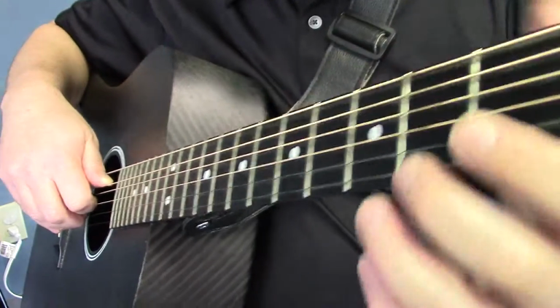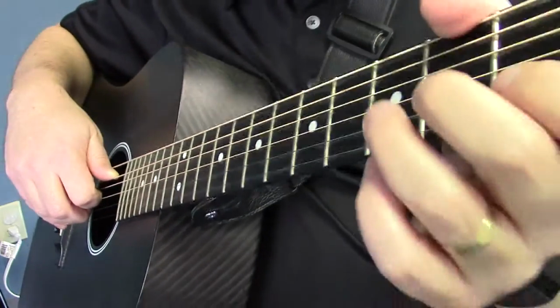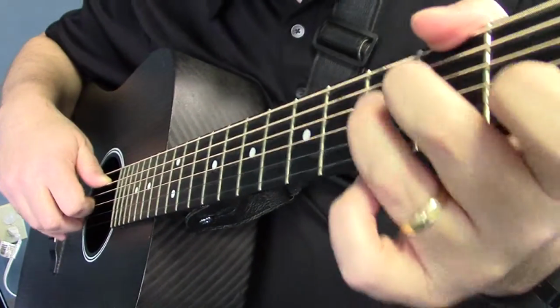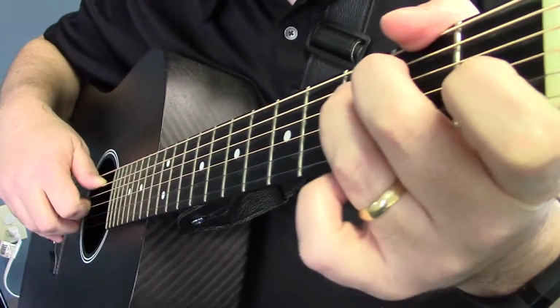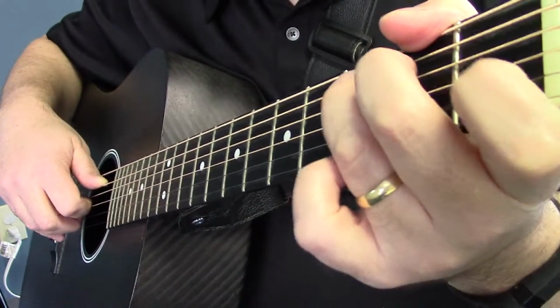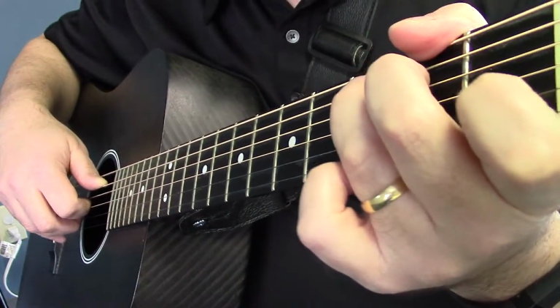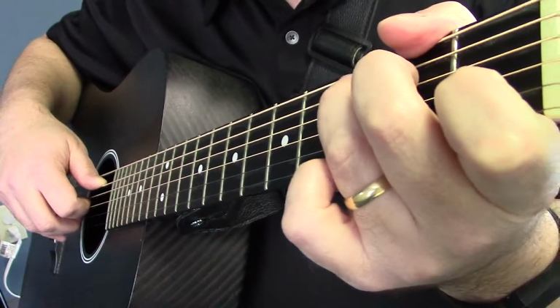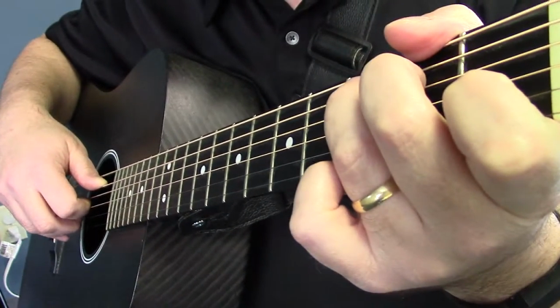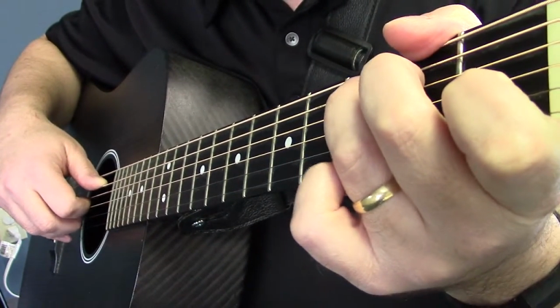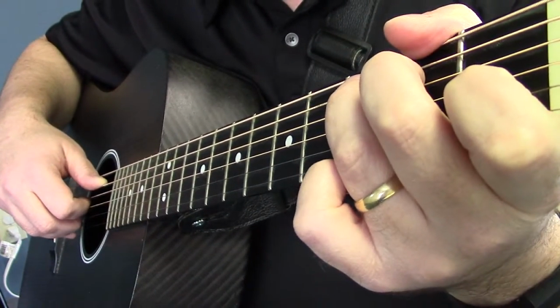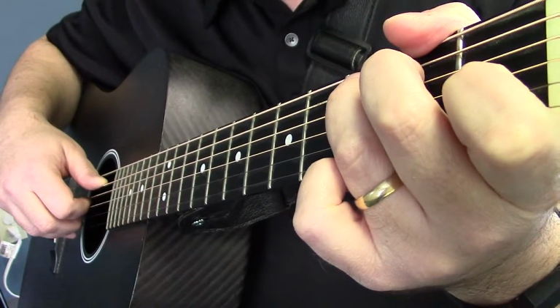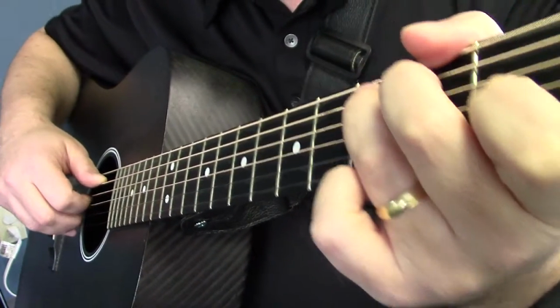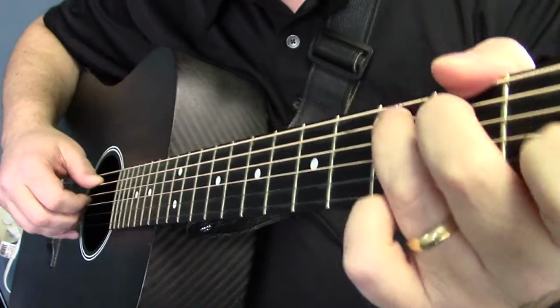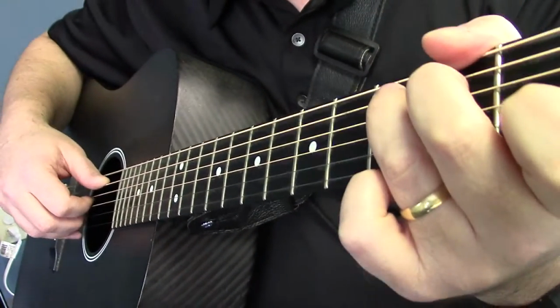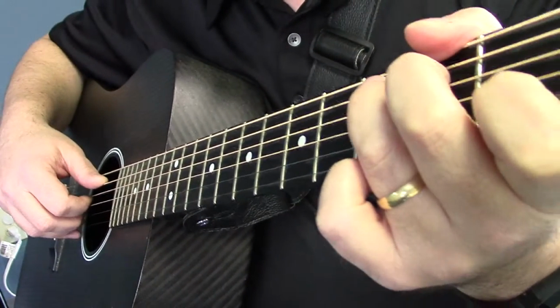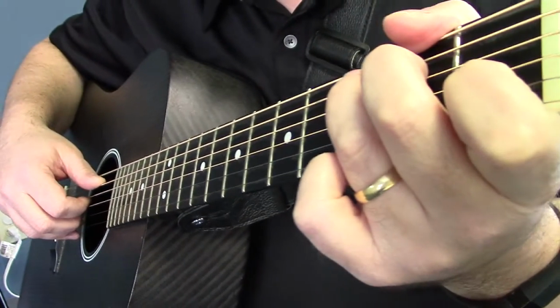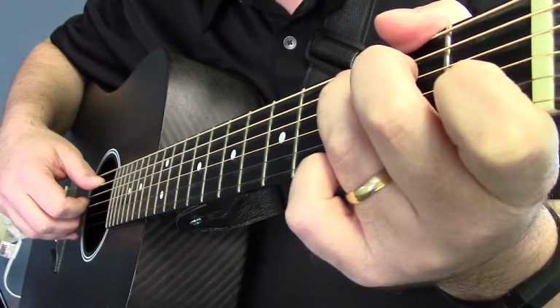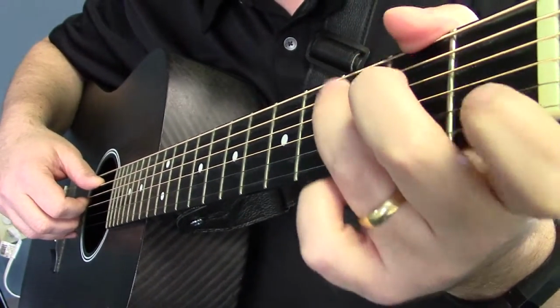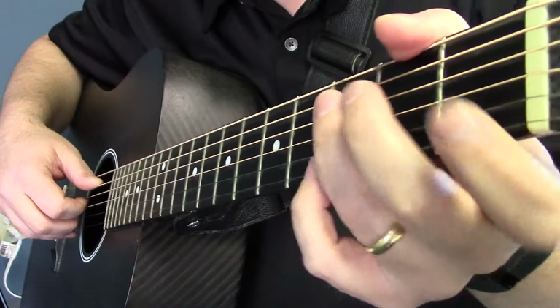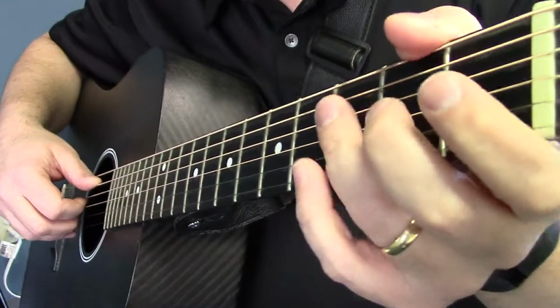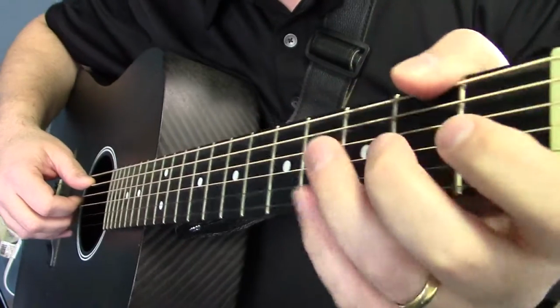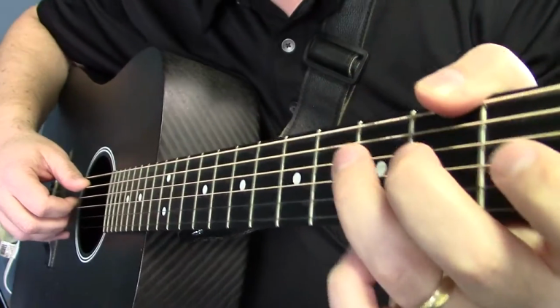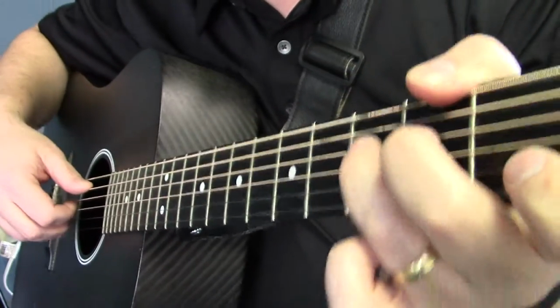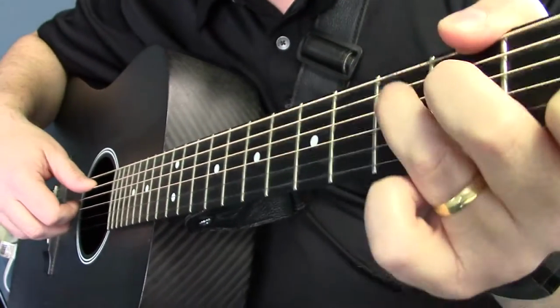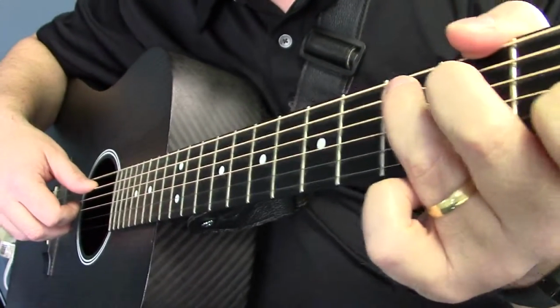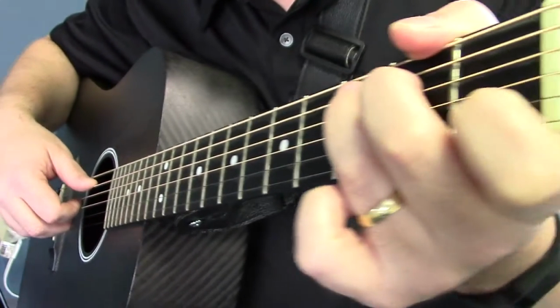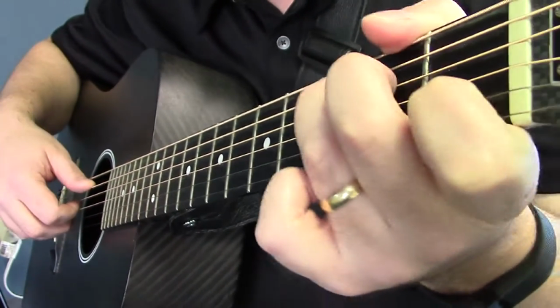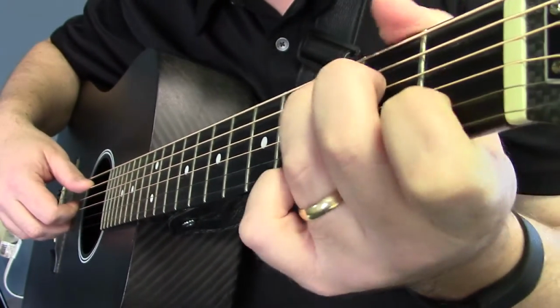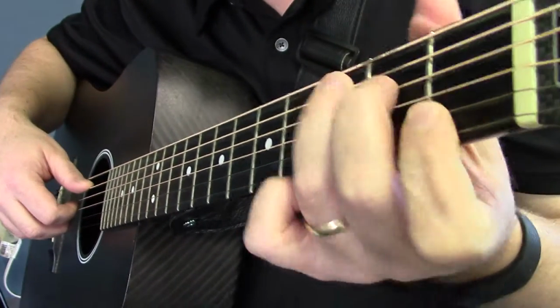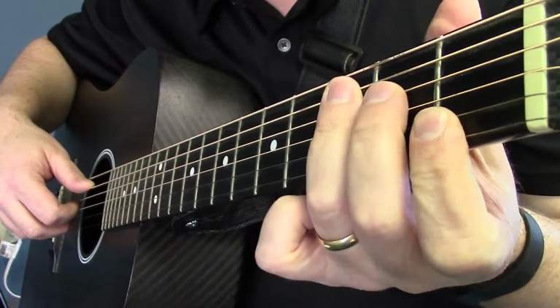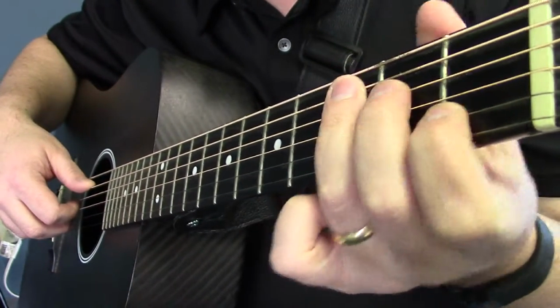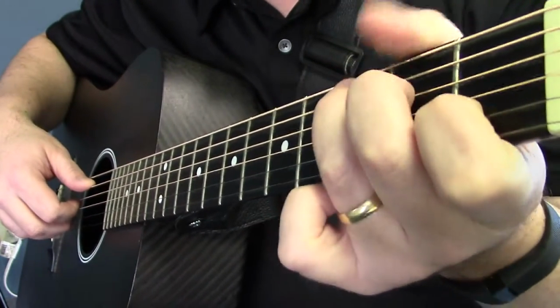For finger picking, I'm going to show you a couple of the solos I've put together using these techniques that I've shown you so far. This is an arrangement of Swing Low Sweet Chariot in the key of C.